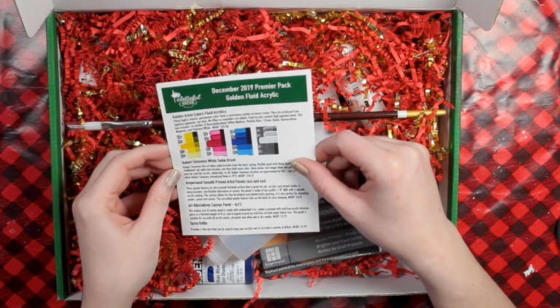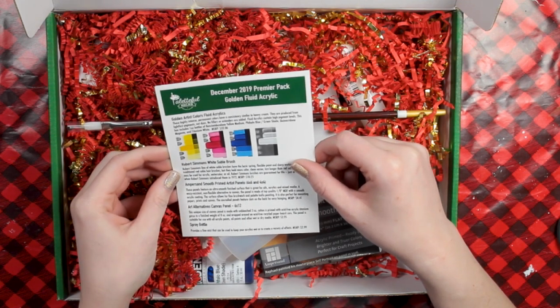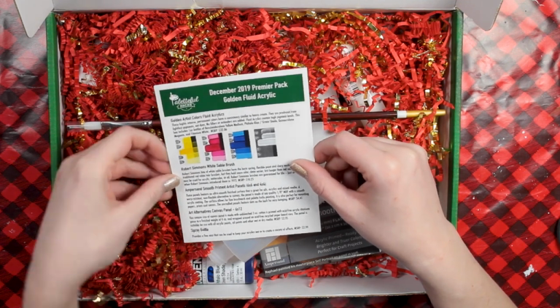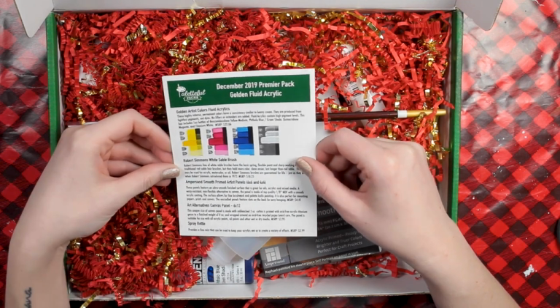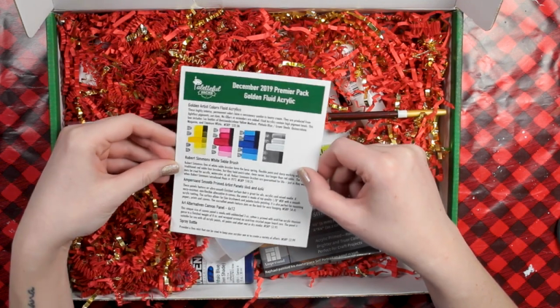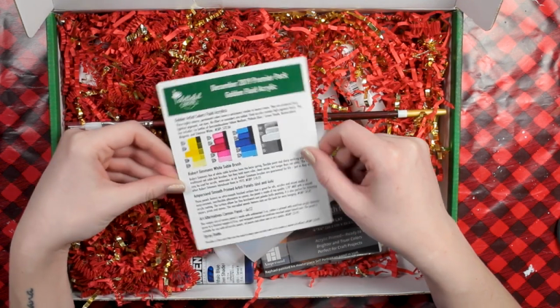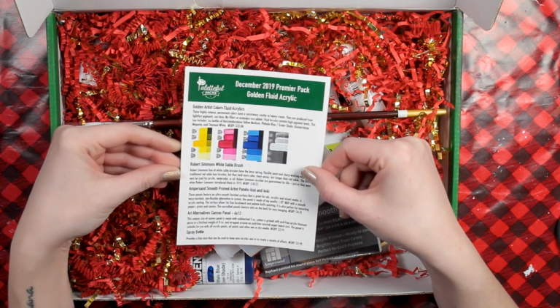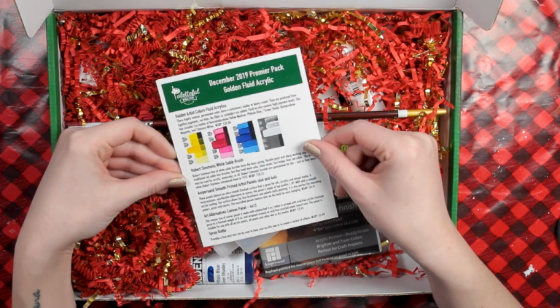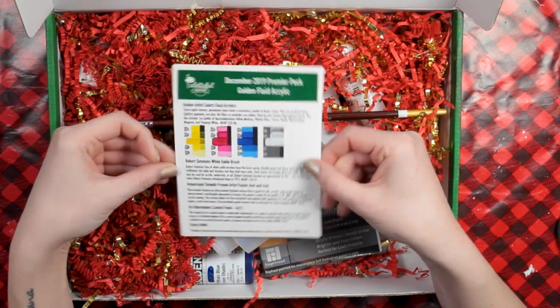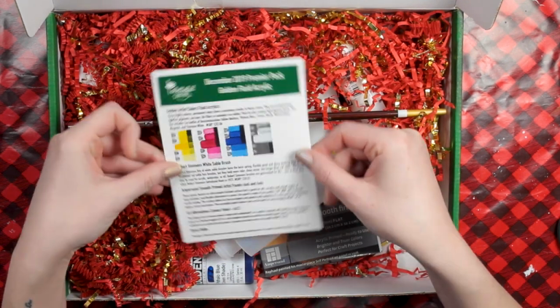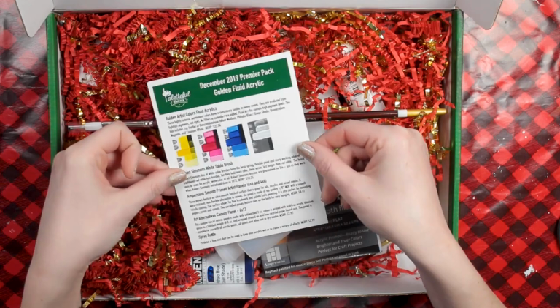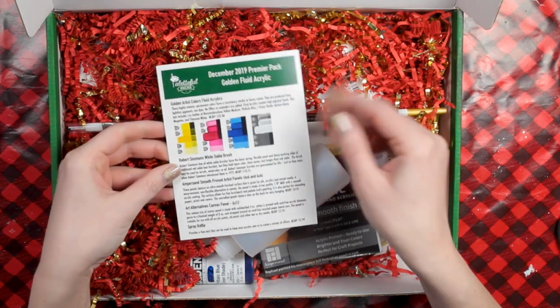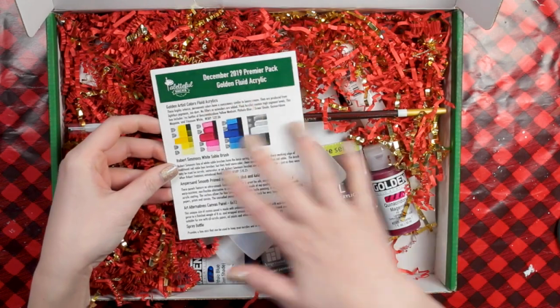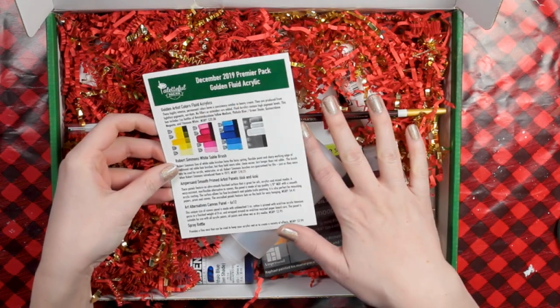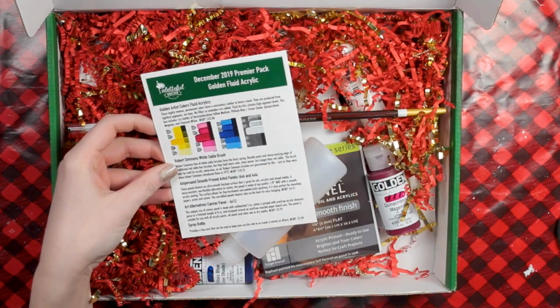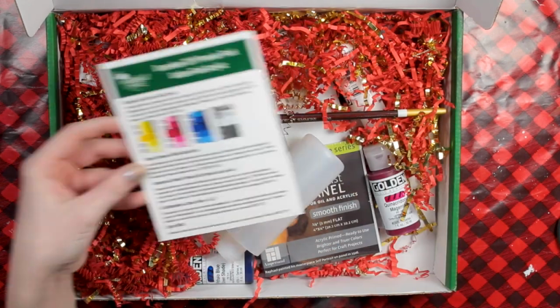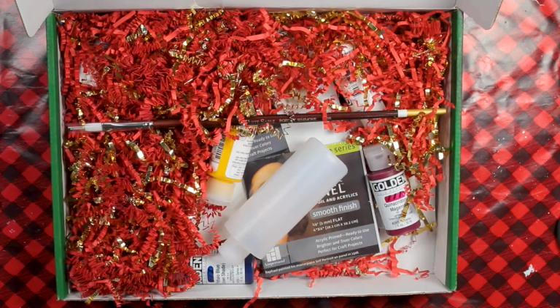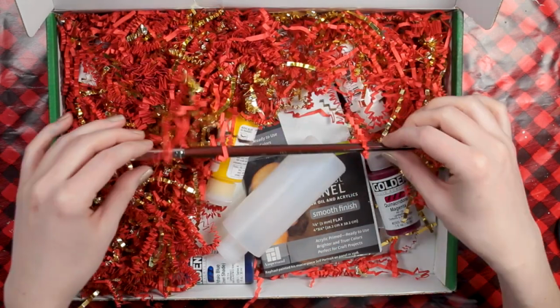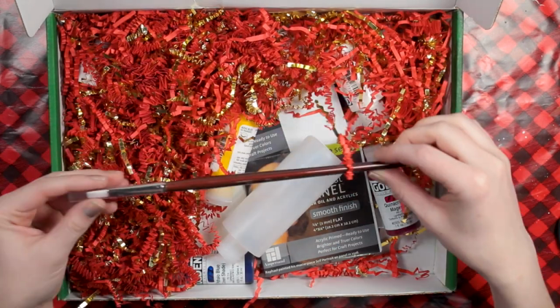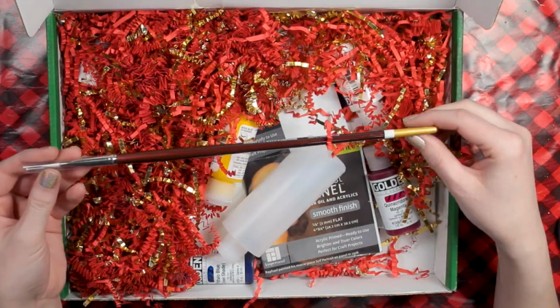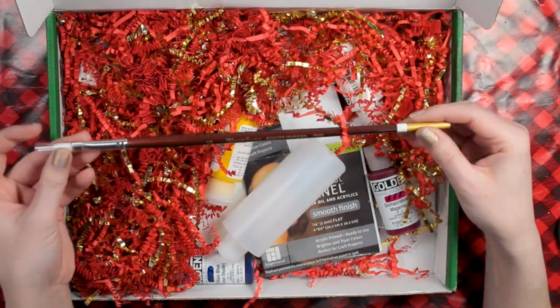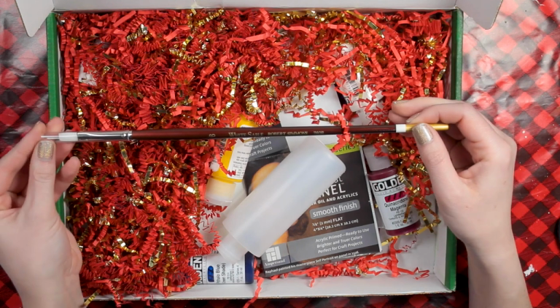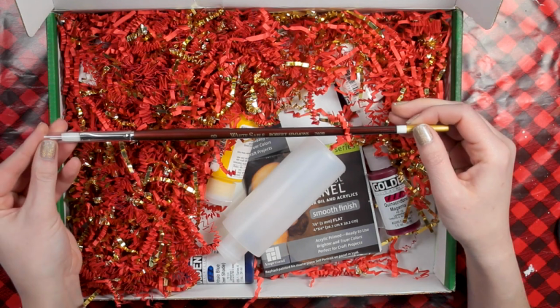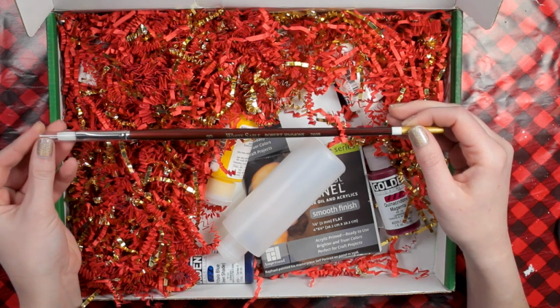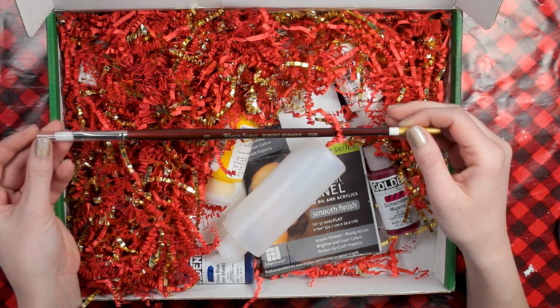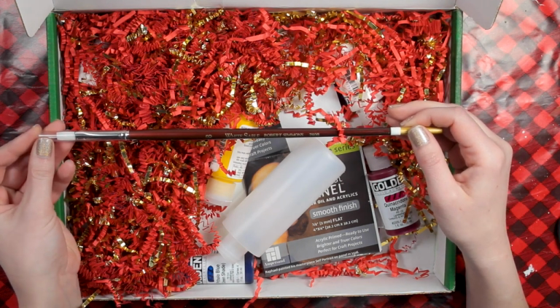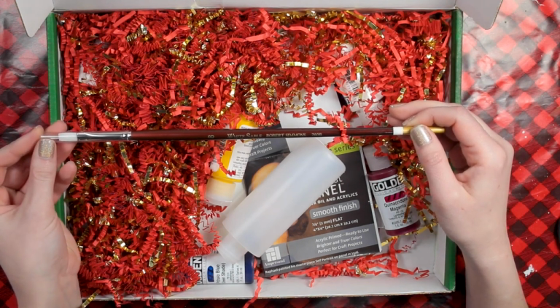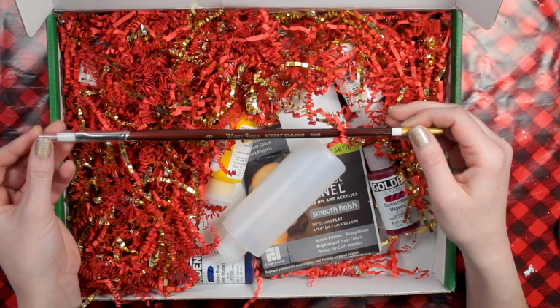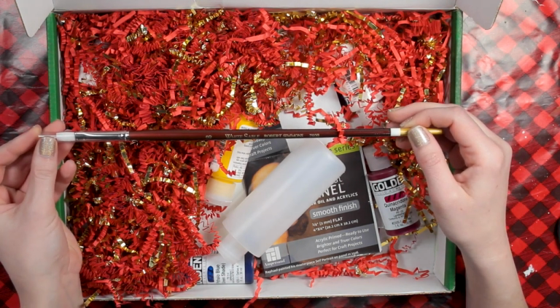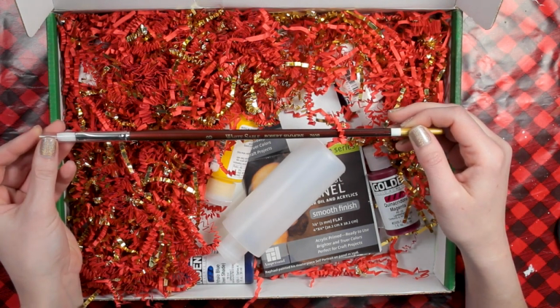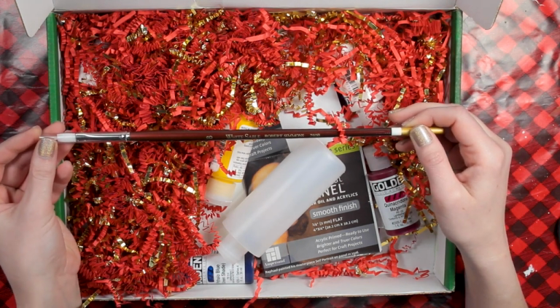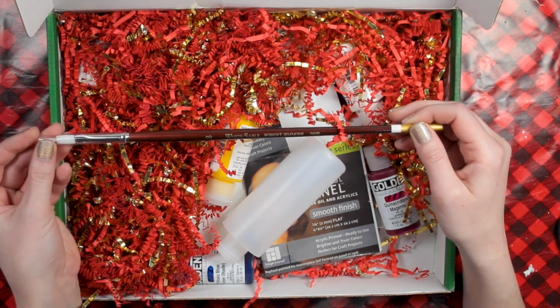So this is a golden fluid acrylic pack according to our little pamphlet in here. The first thing I see is this brush — a White Sable Robert Simmons brush in size number 8.